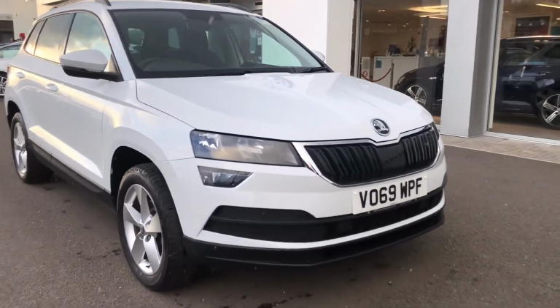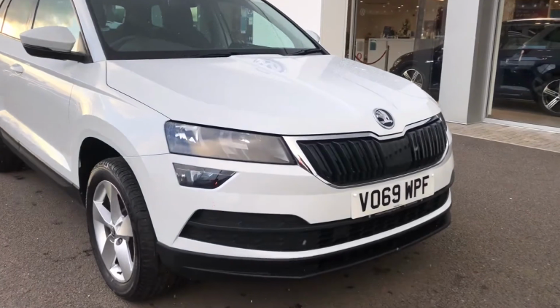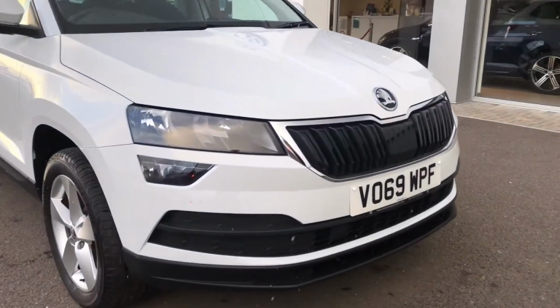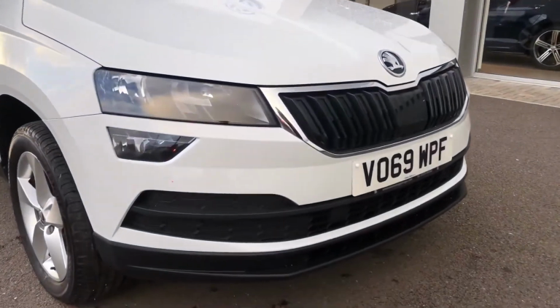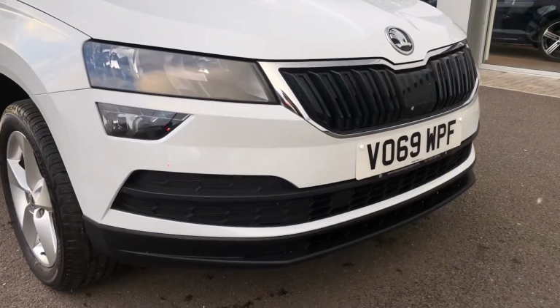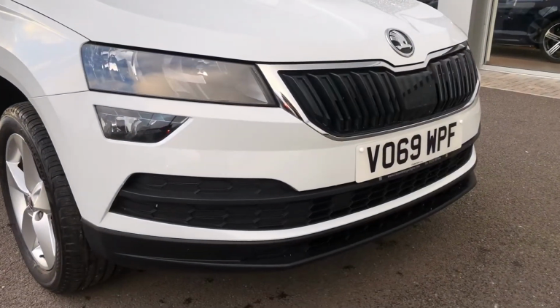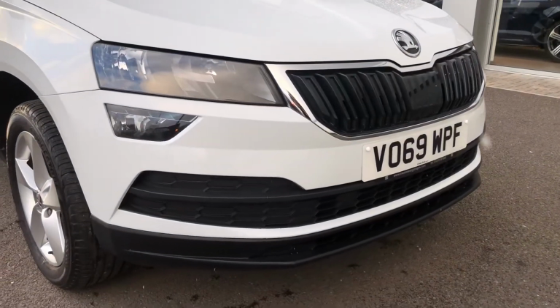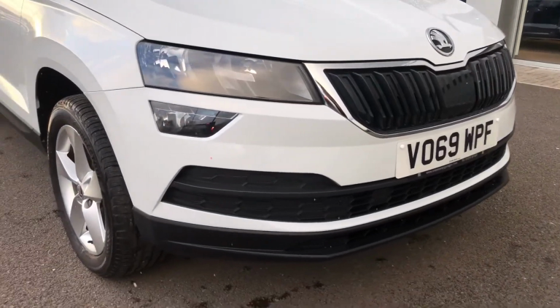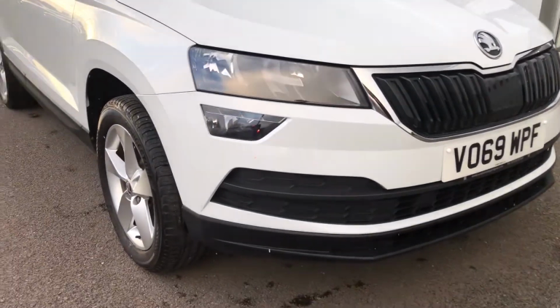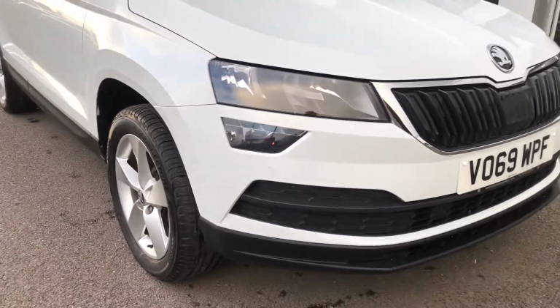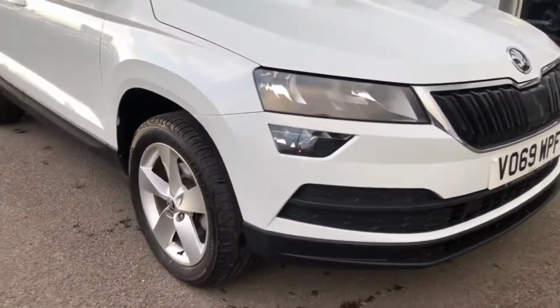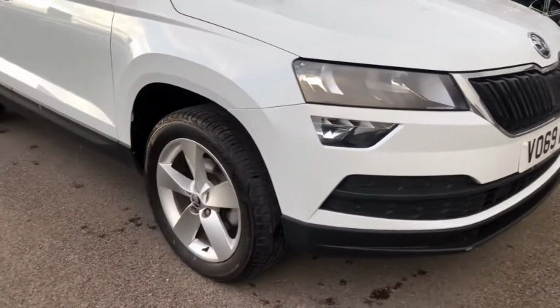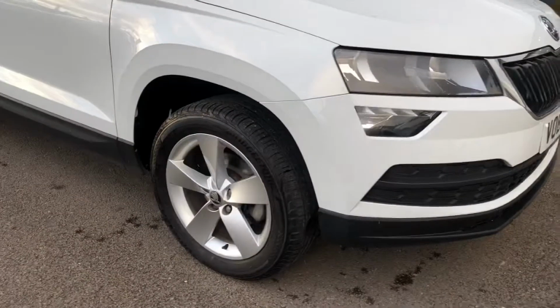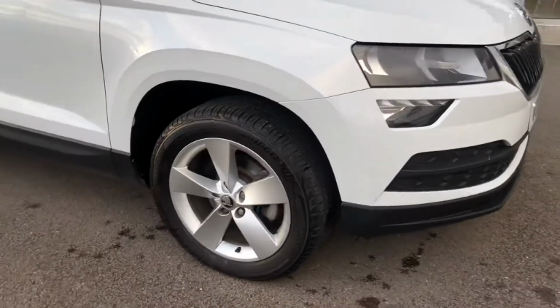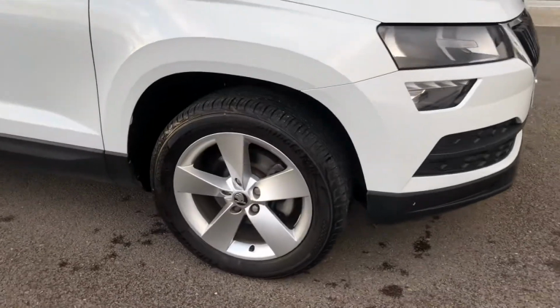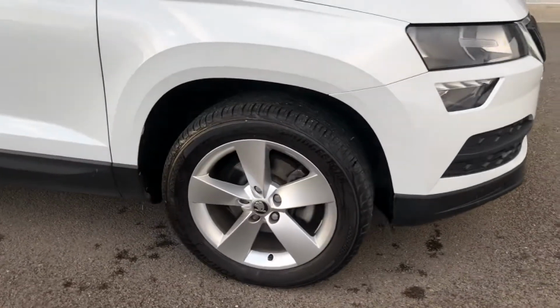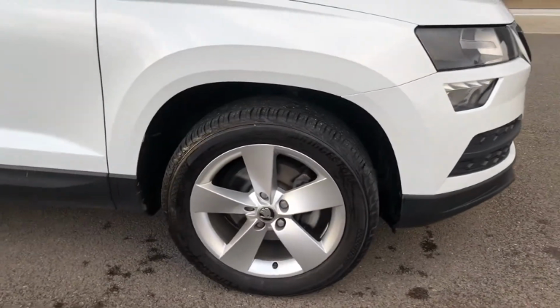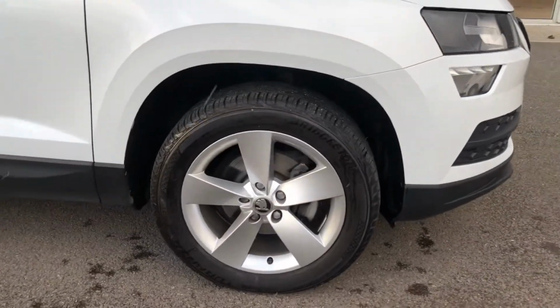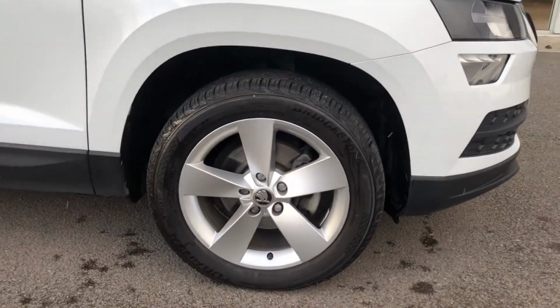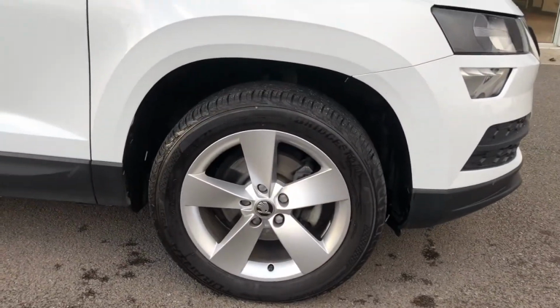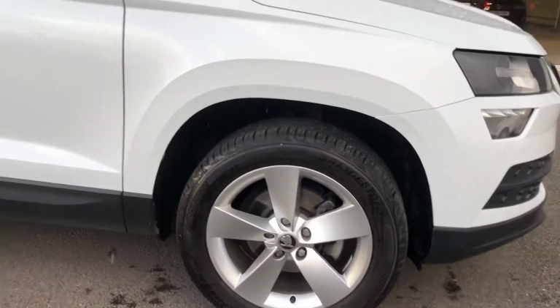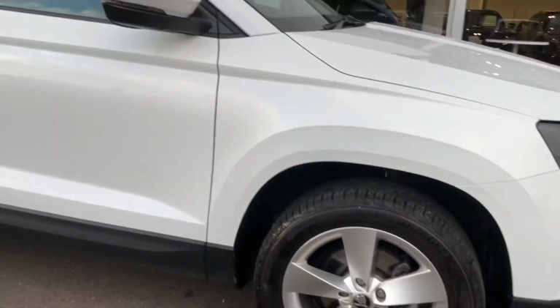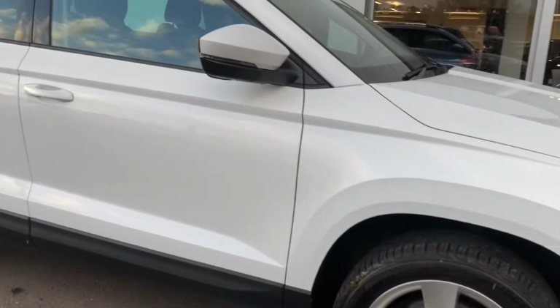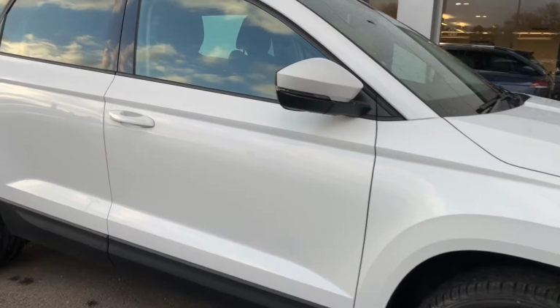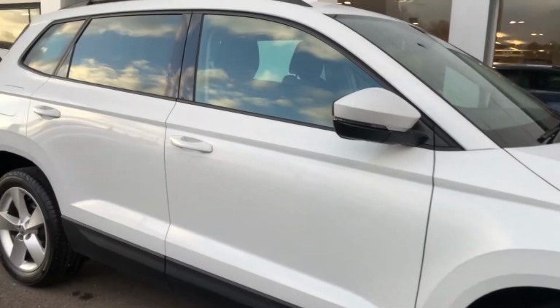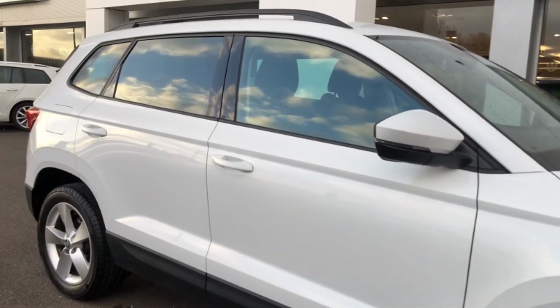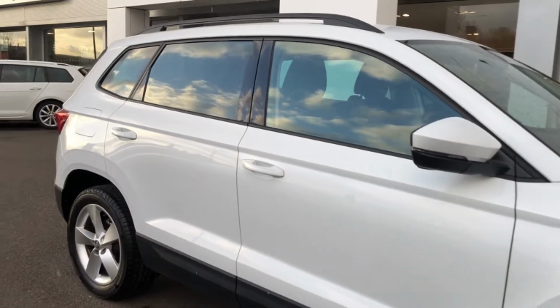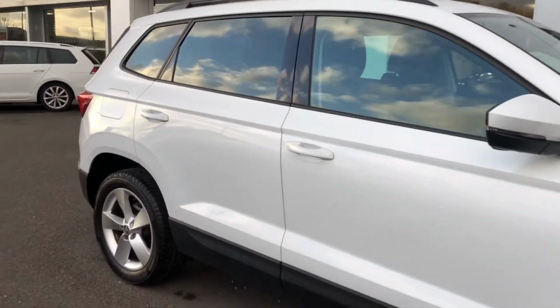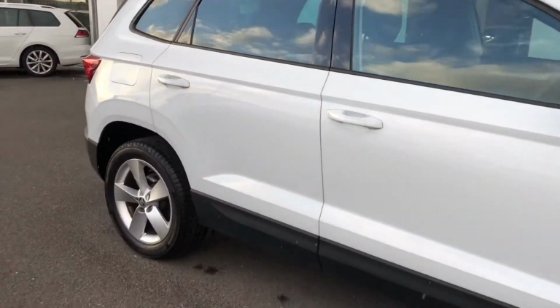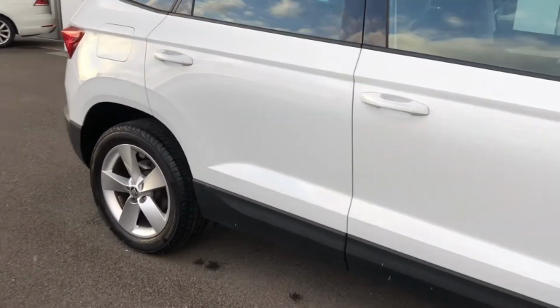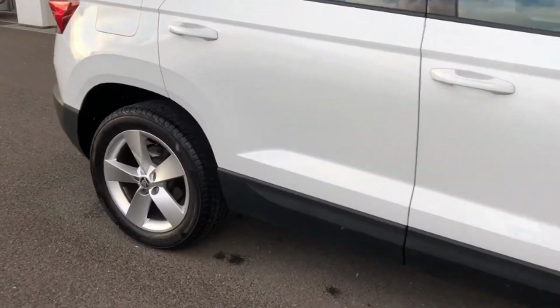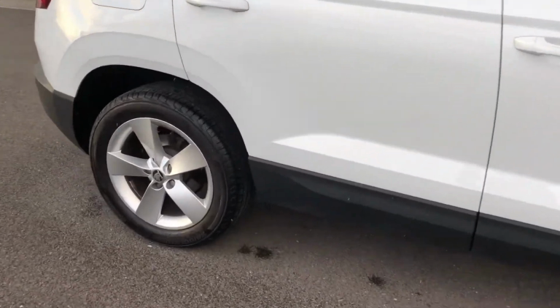At the front you've got your halogen headlights and your LED daytime running lights. You've got your 17 inch Raticon alloy wheels and they're in a really lovely condition. The car is really well looked after. You've got your black roof rails and your rear tinted windows as well.